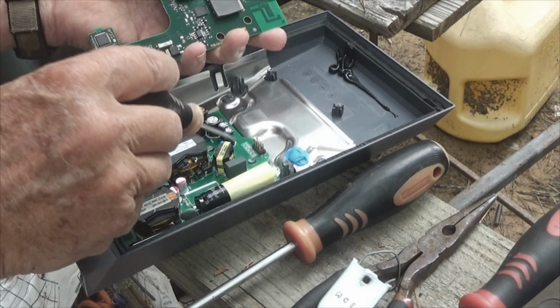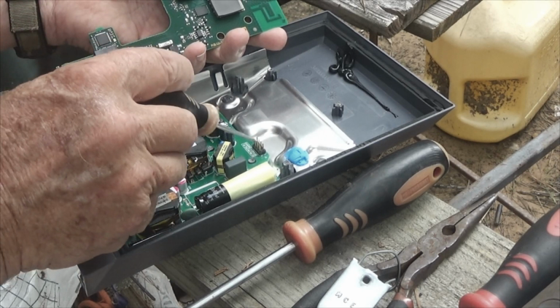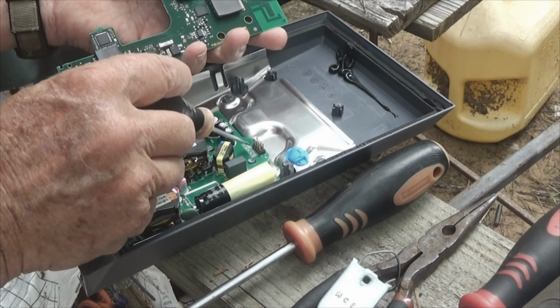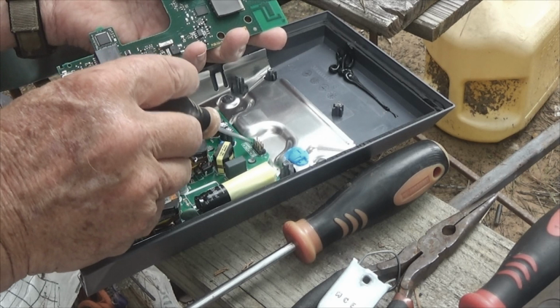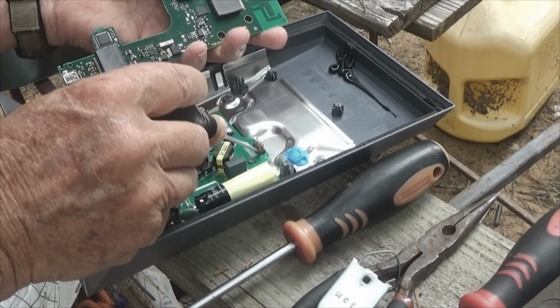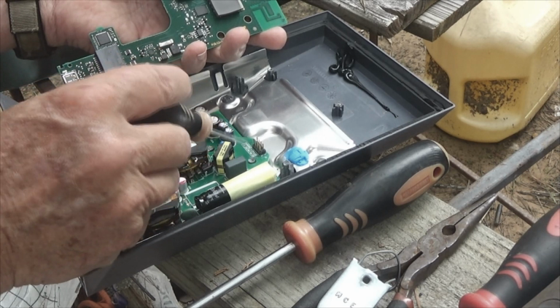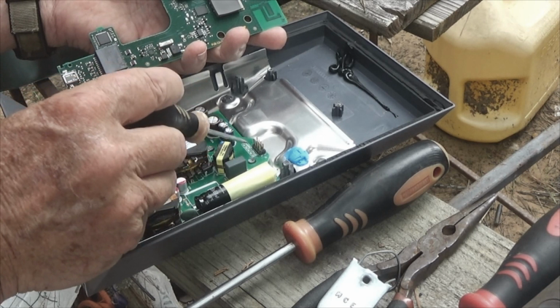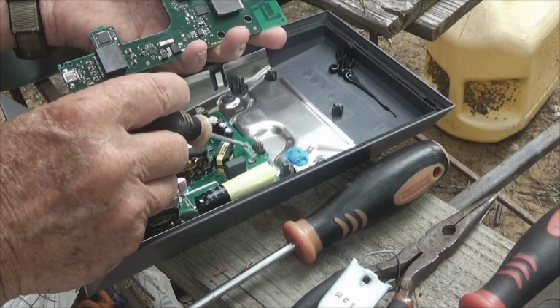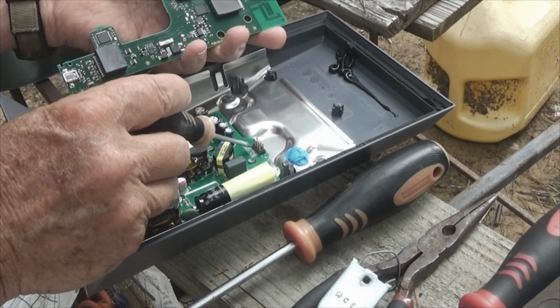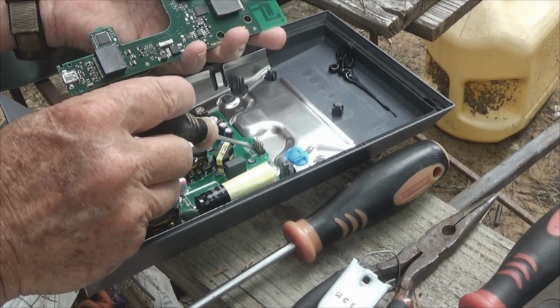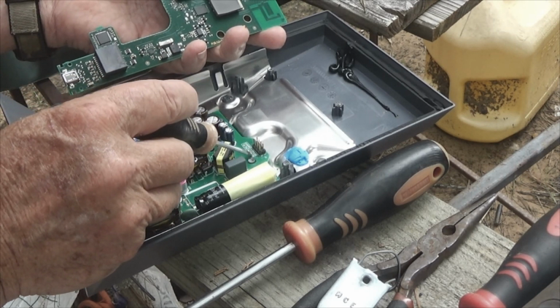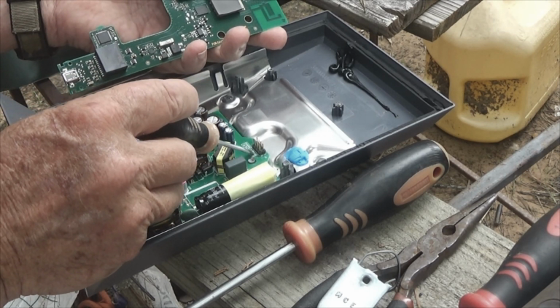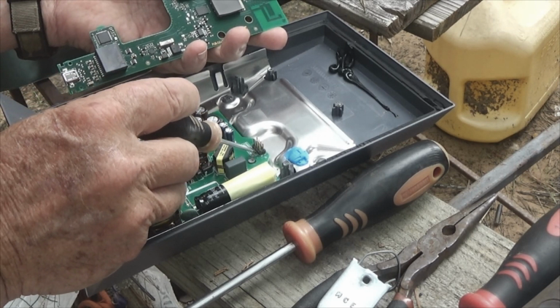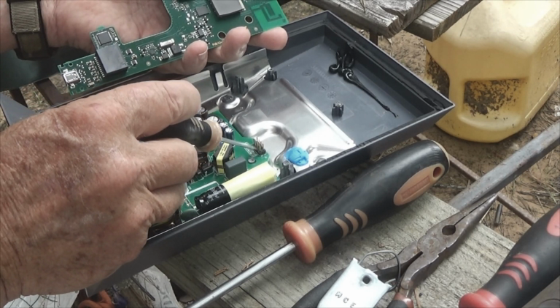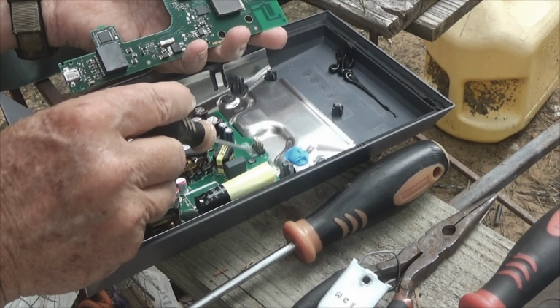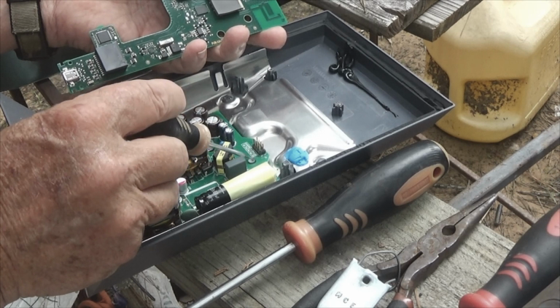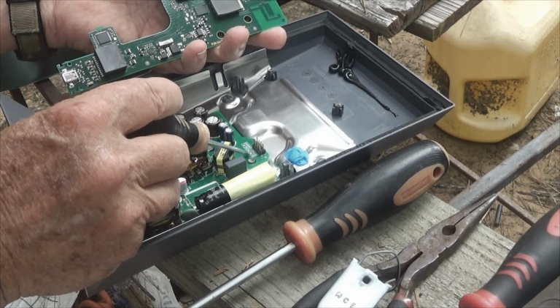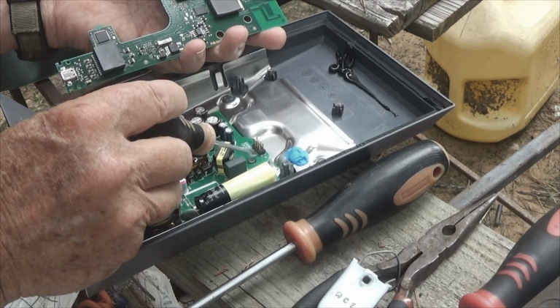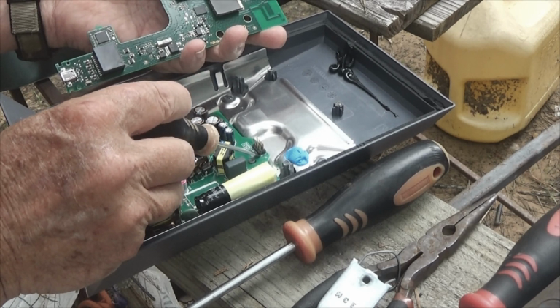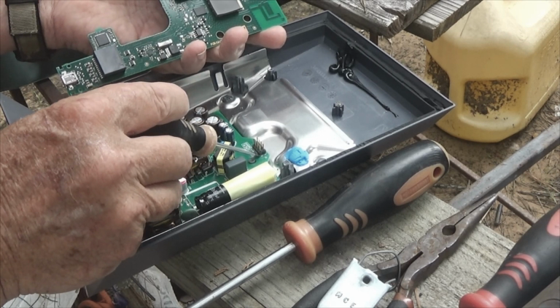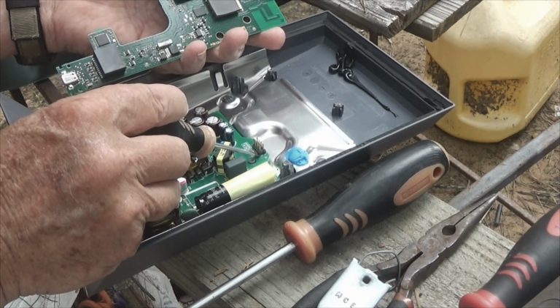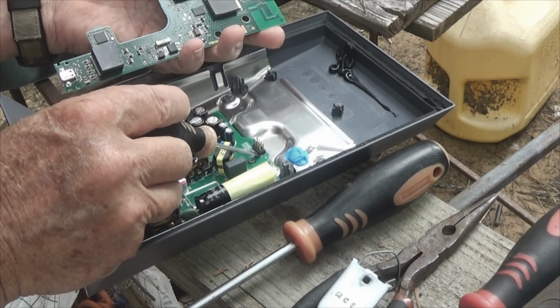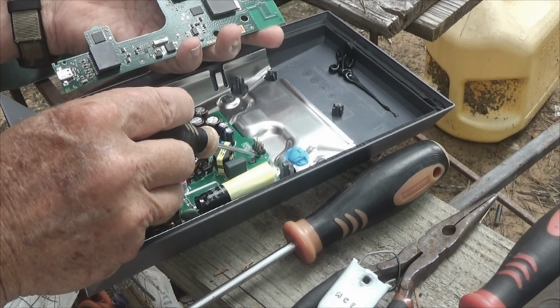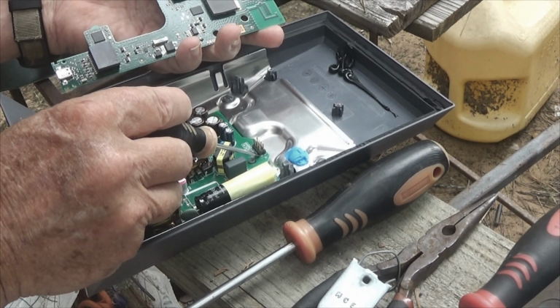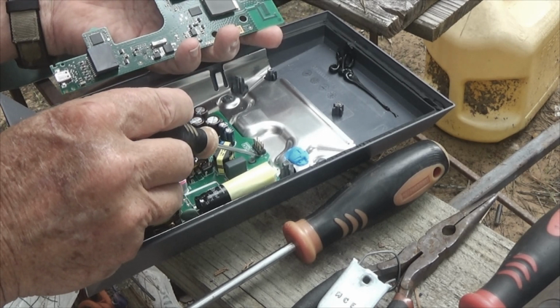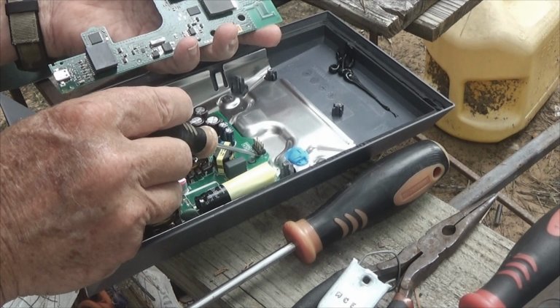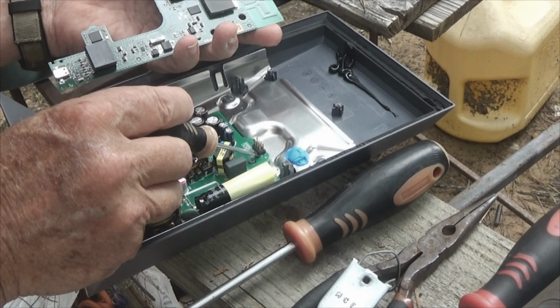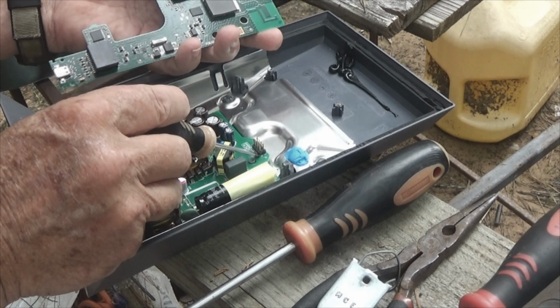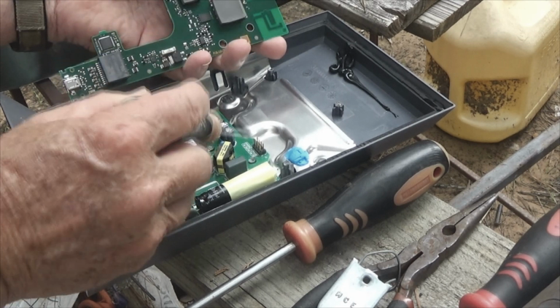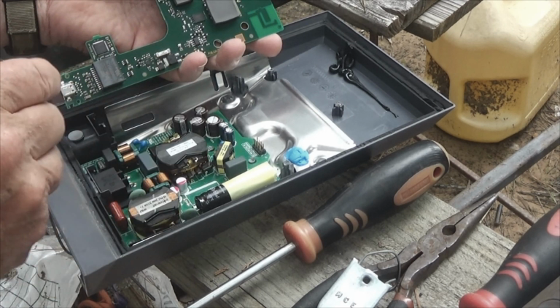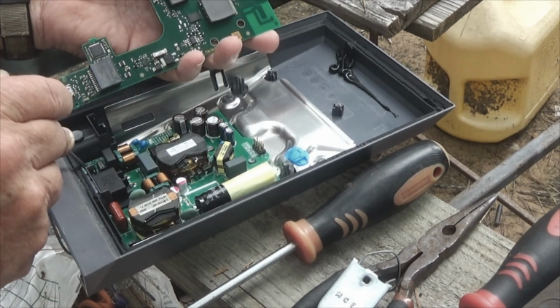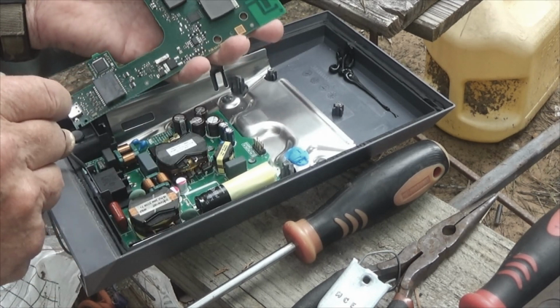Then on this other piece right here, it says 50 volts, 50 volts, ground — which is pin 3 — and then blue LED. I have never seen the blue LED, but I know where it is. It's right beside the red.